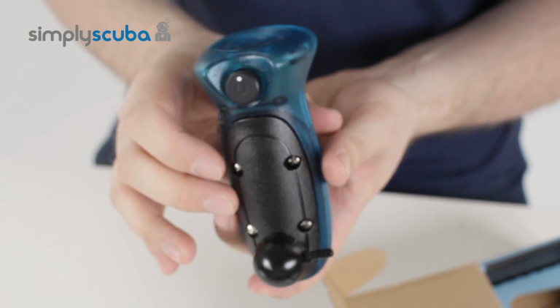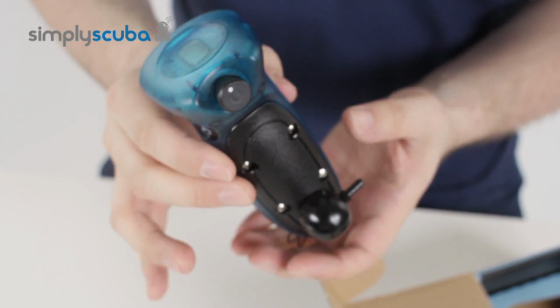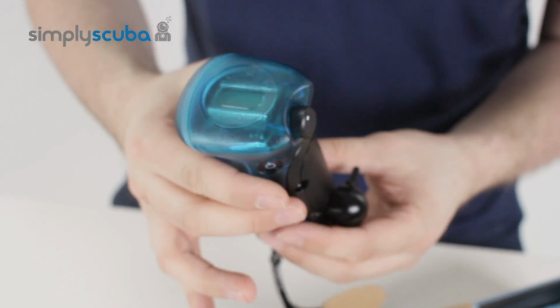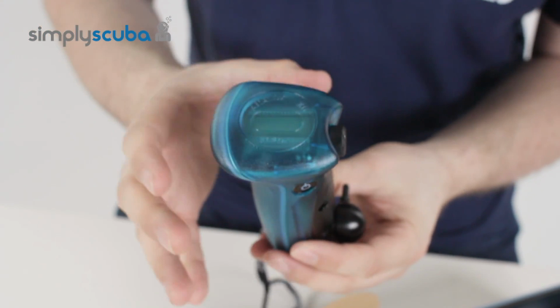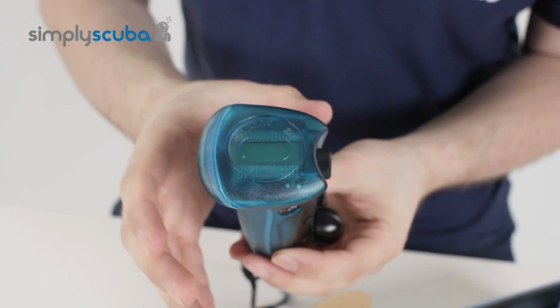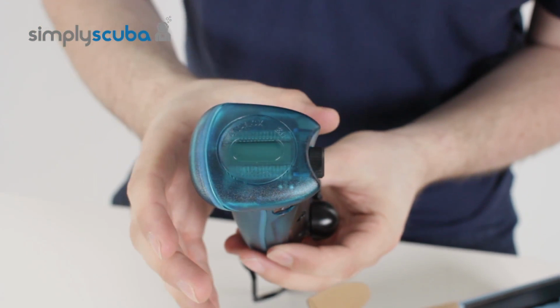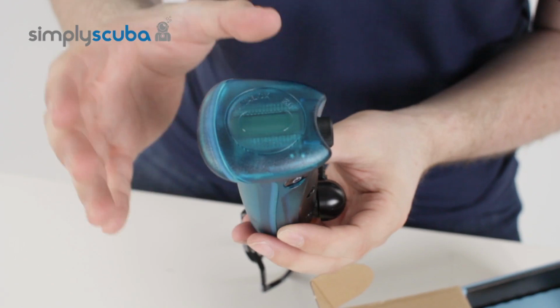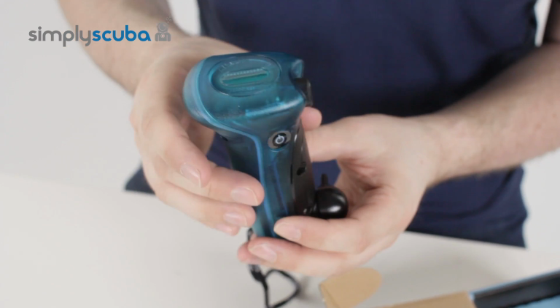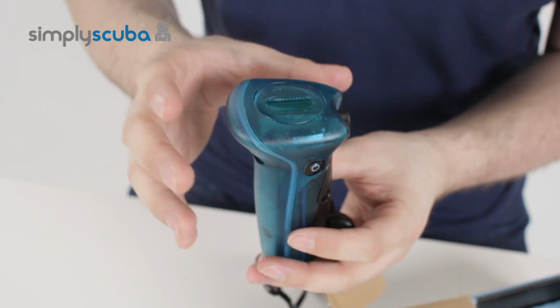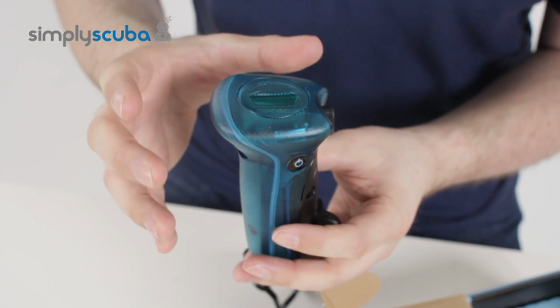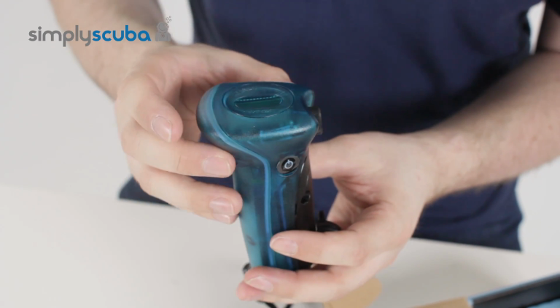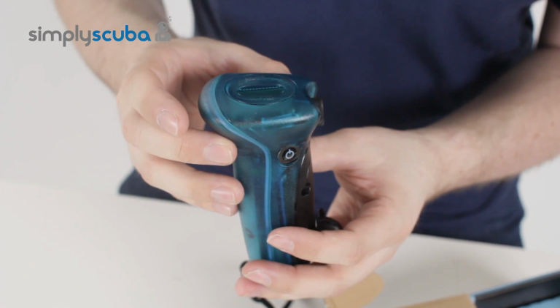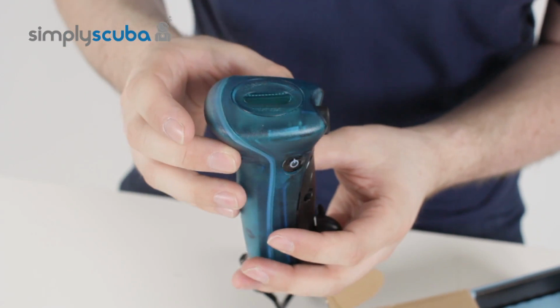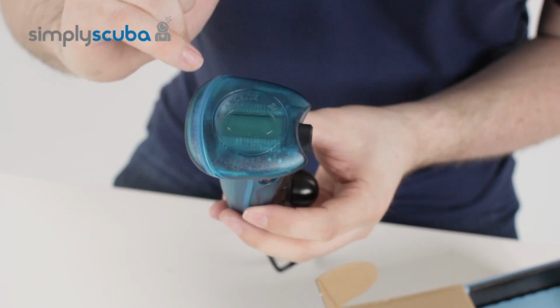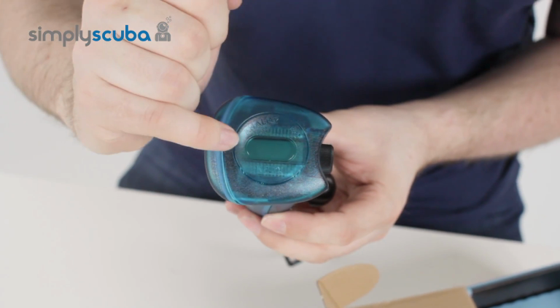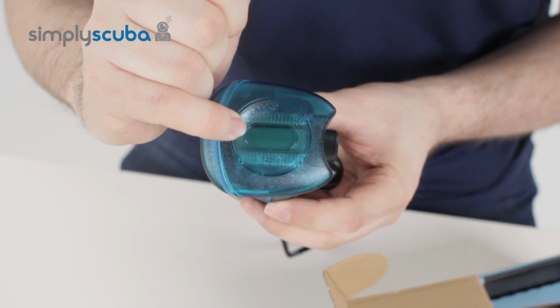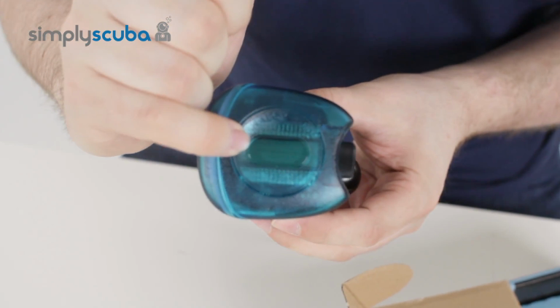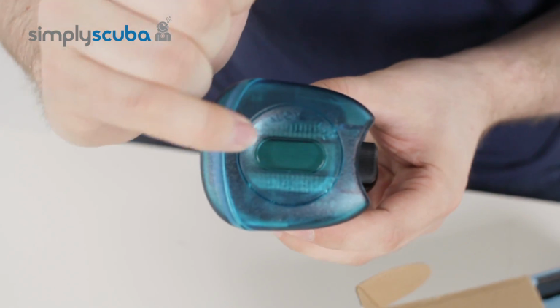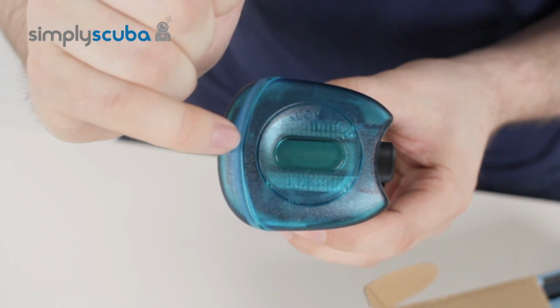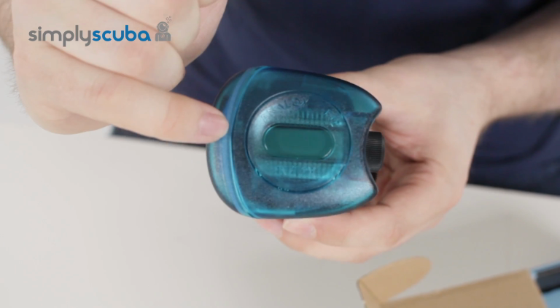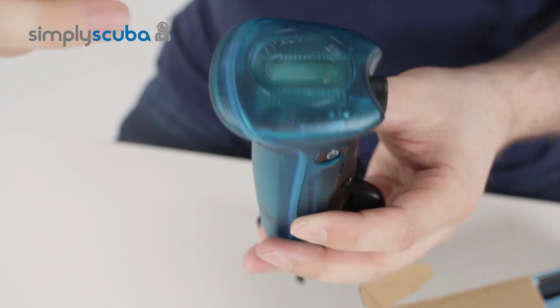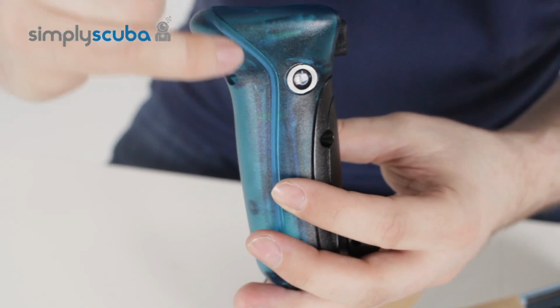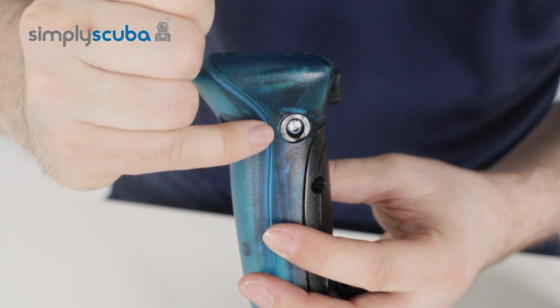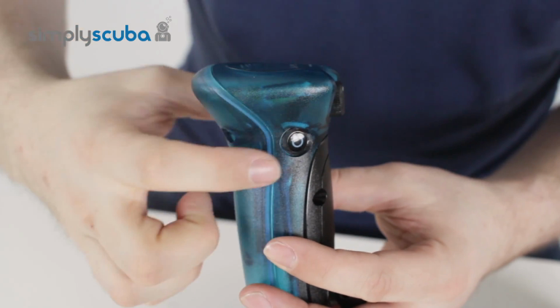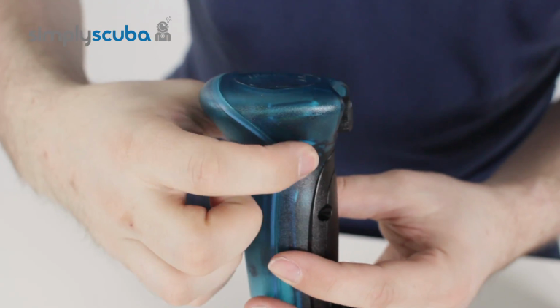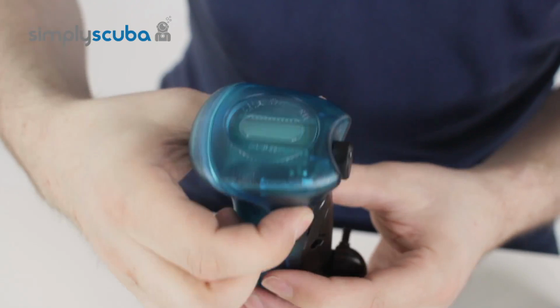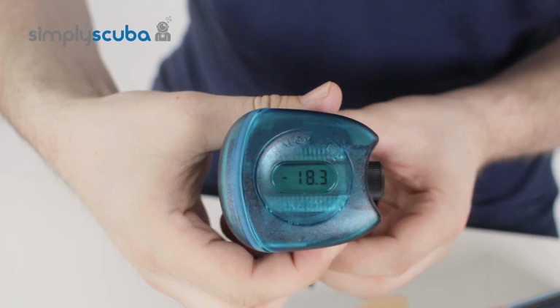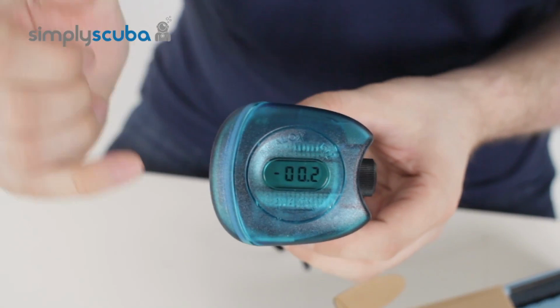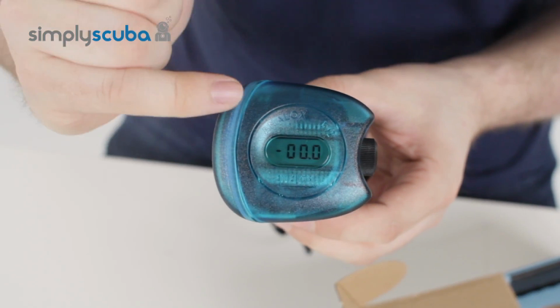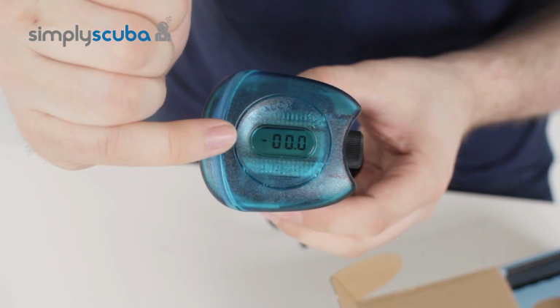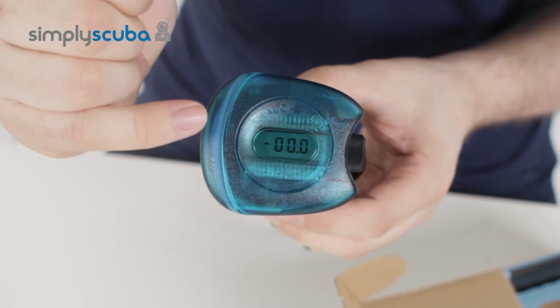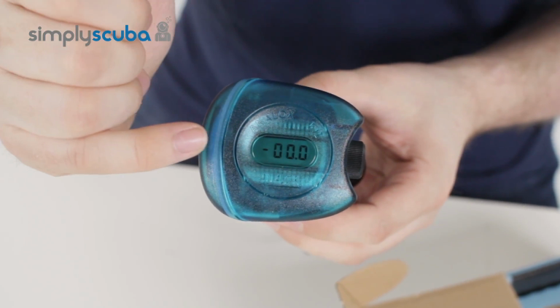Now it's exactly the same size as the previous model and it works in exactly the same way. So on the top you have the LCD screen — at the moment it's blank. When you turn it on by pressing the on button, it starts analyzing the gas.